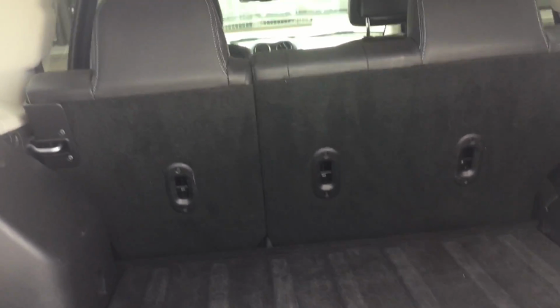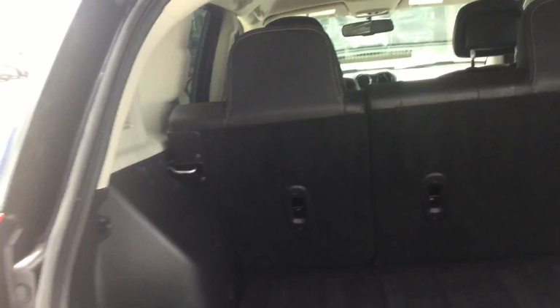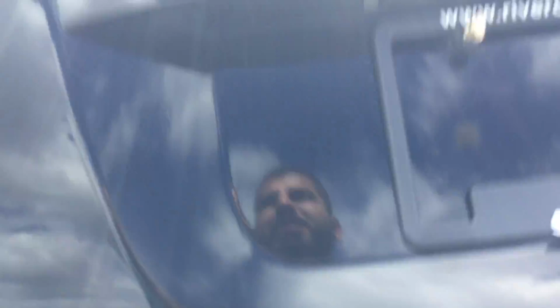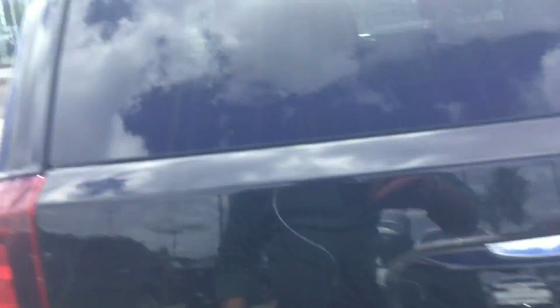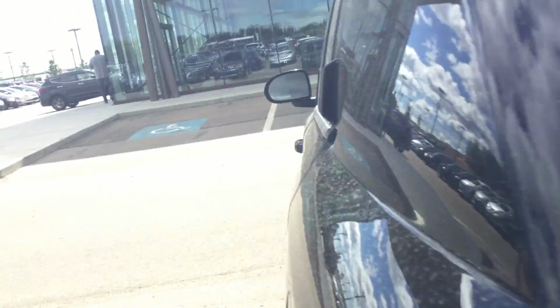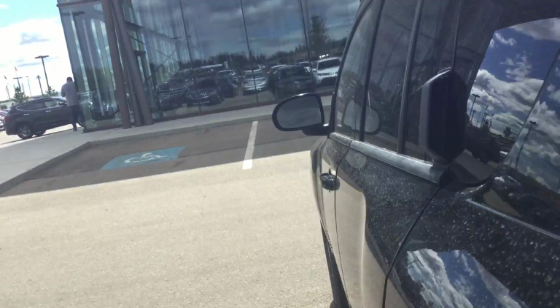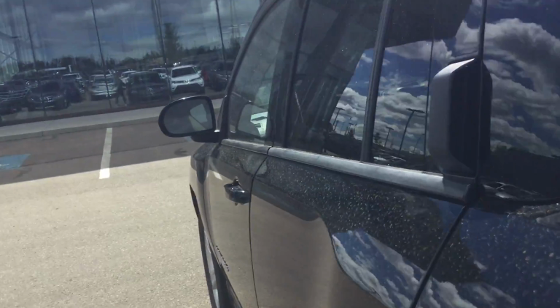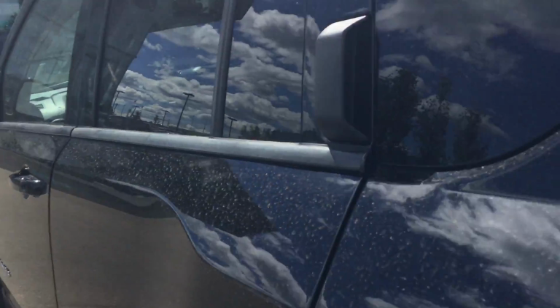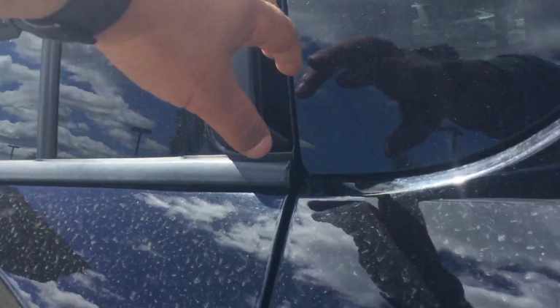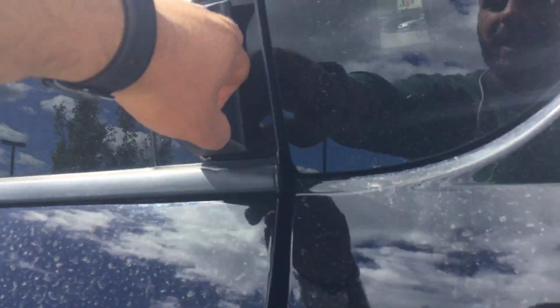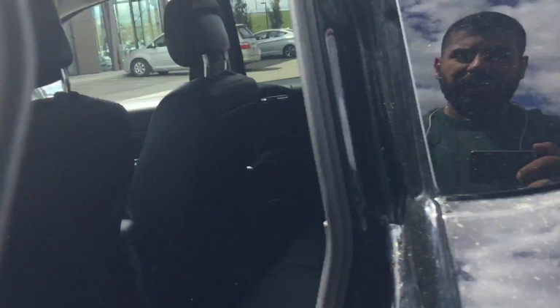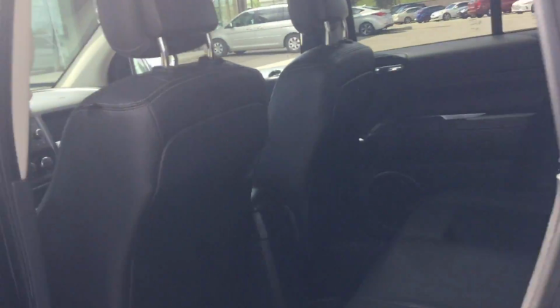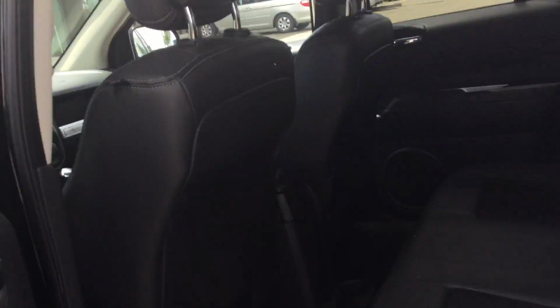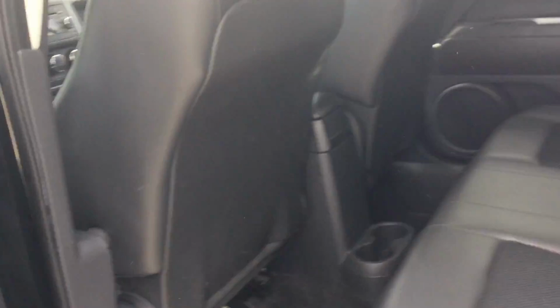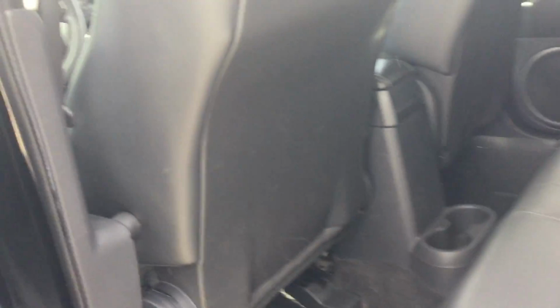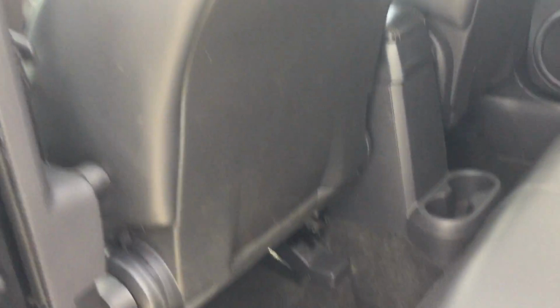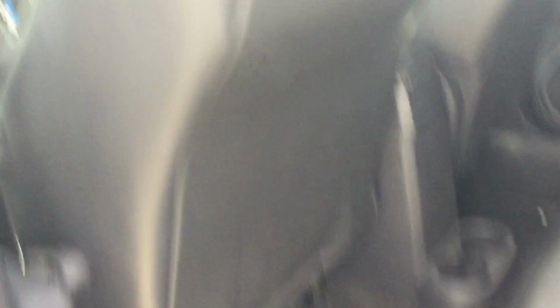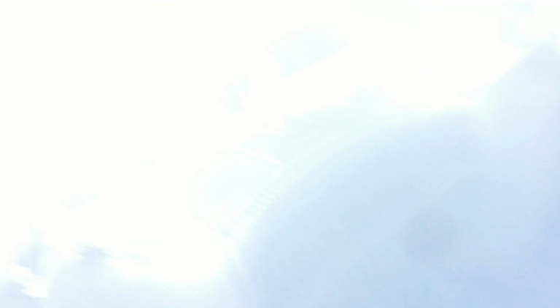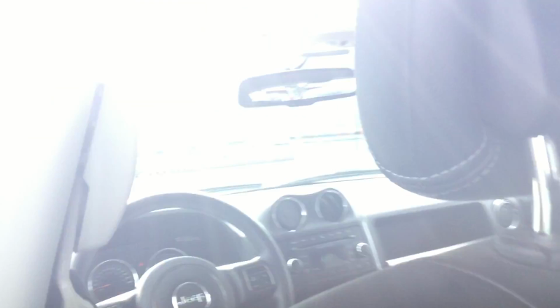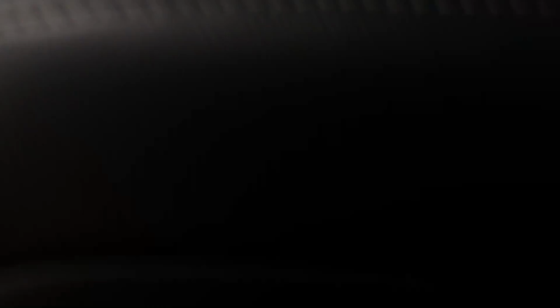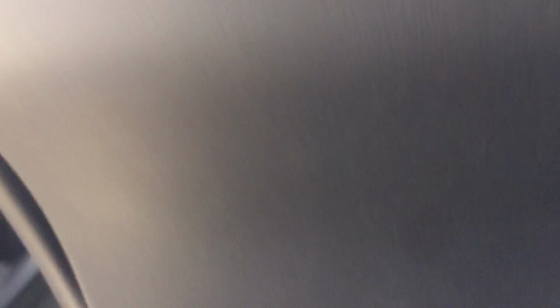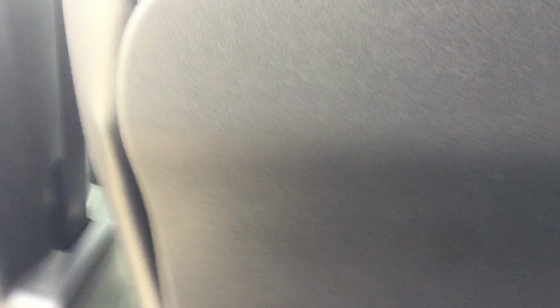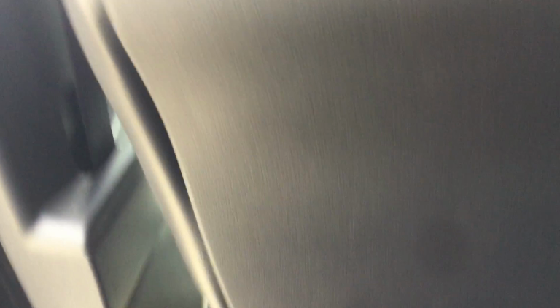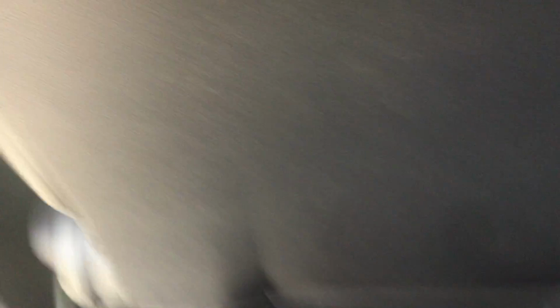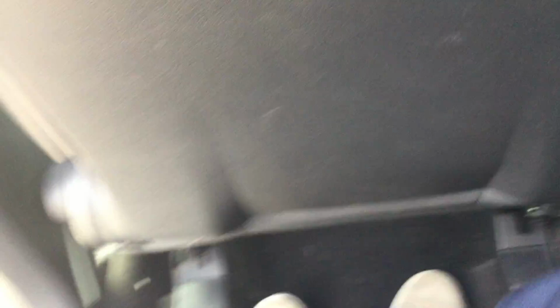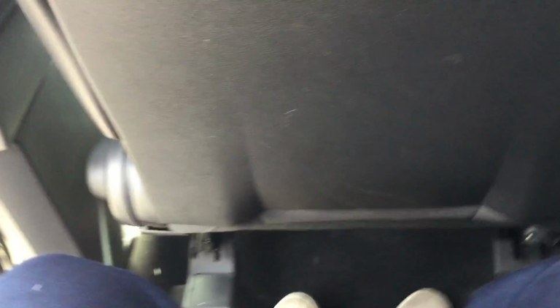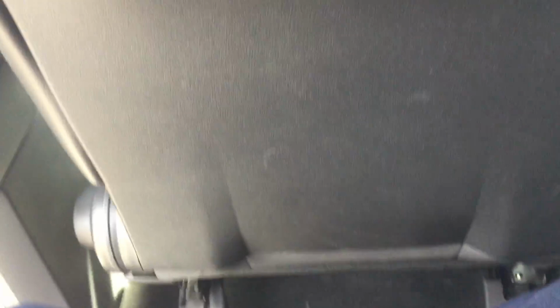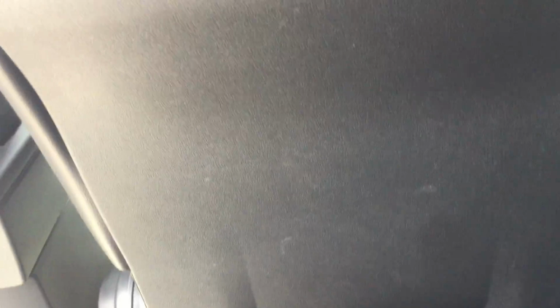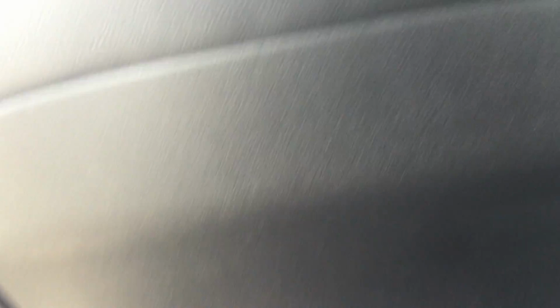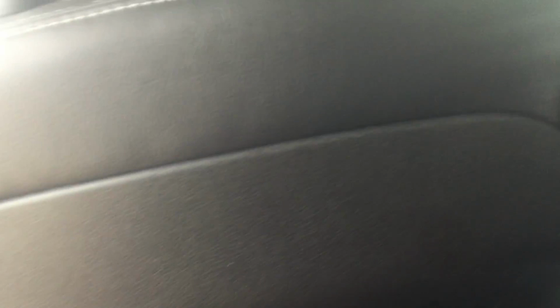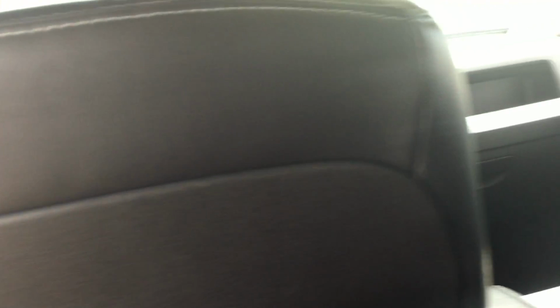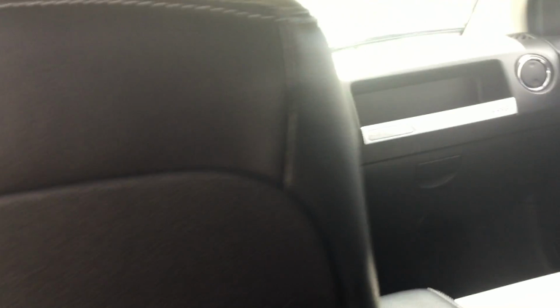Coming right here to the back seats to show you the room — you've got a lot of room and a lot of legroom. What Jeep did is maximize space in the back, especially on a smaller SUV like this.